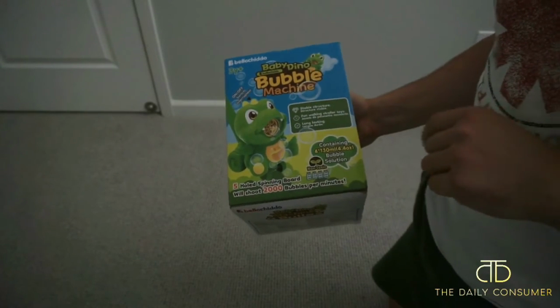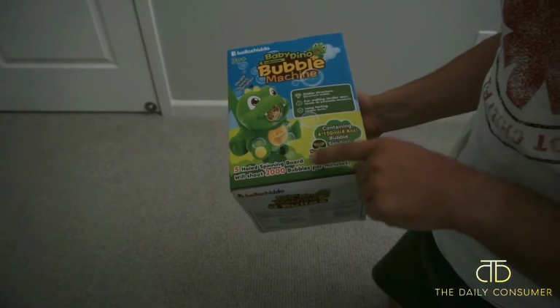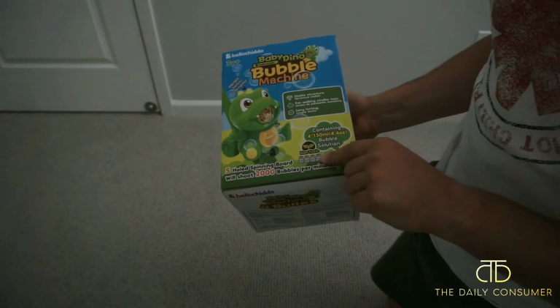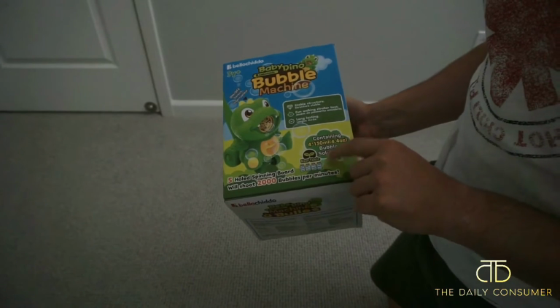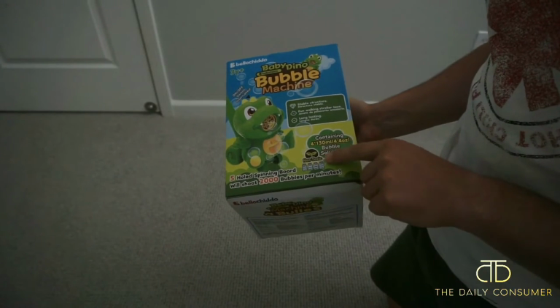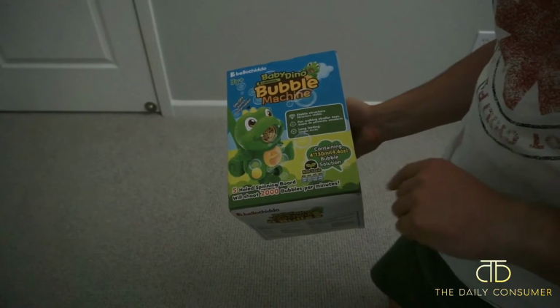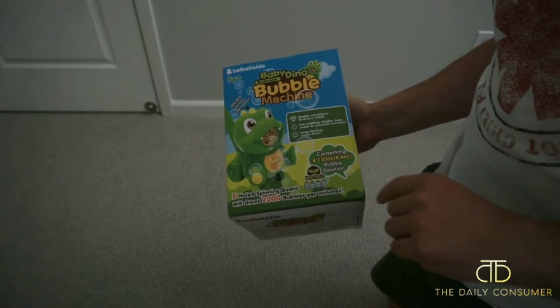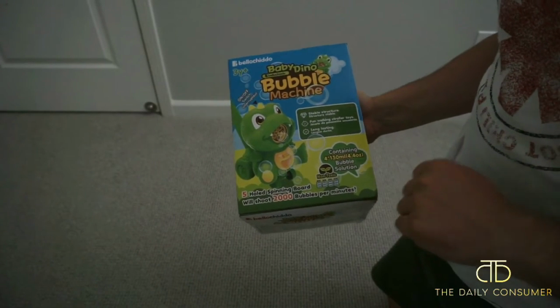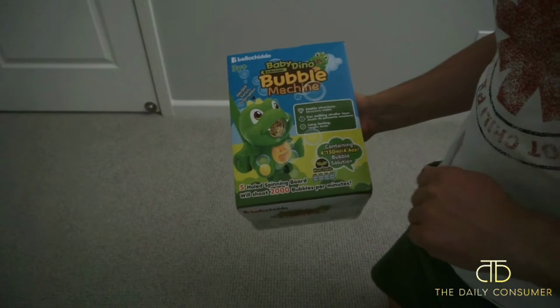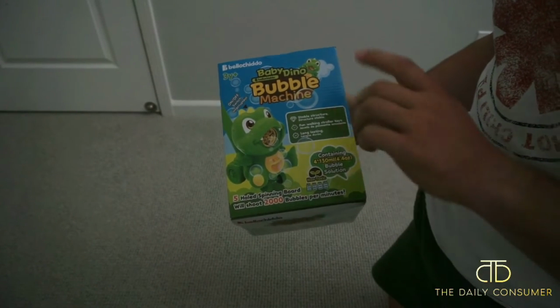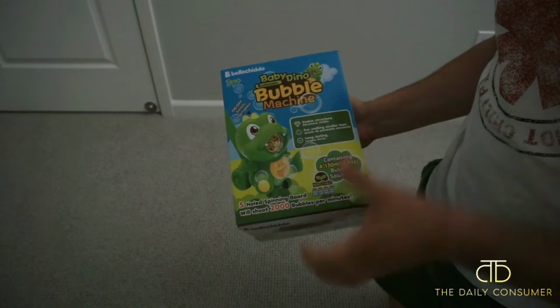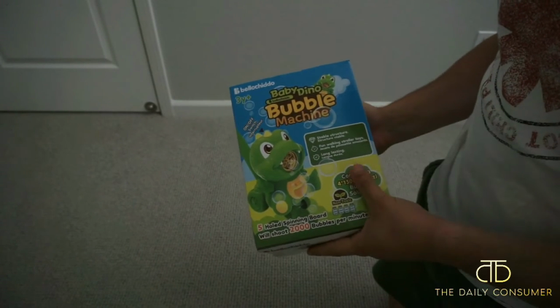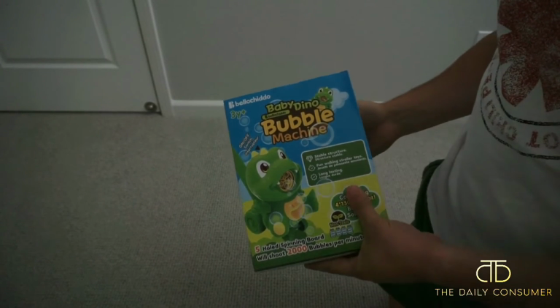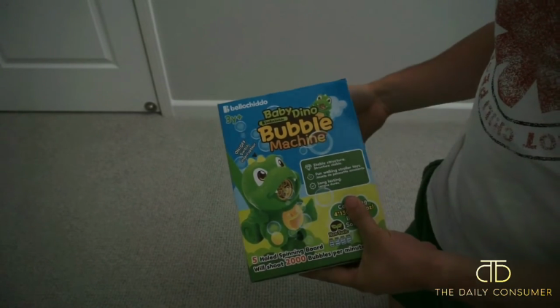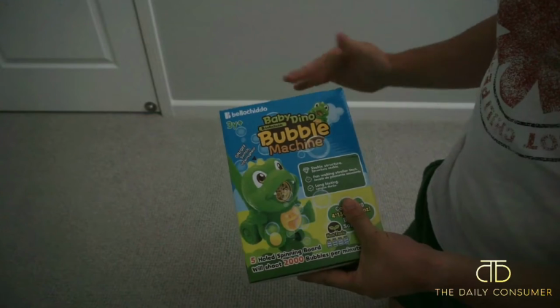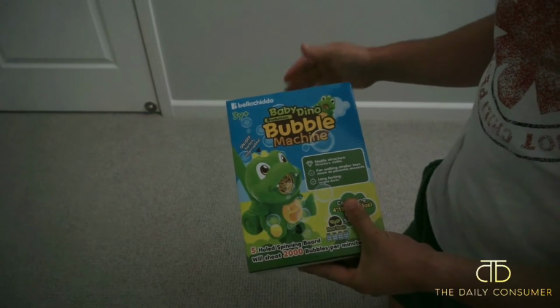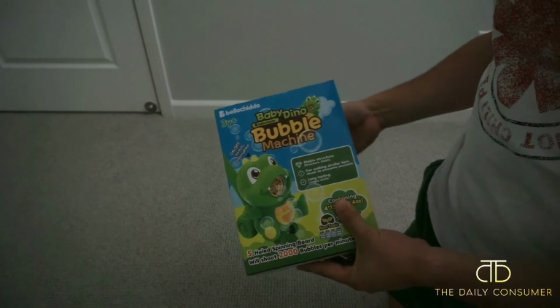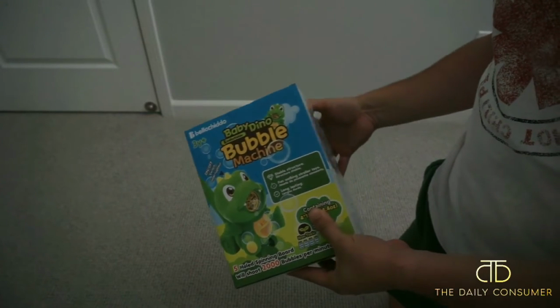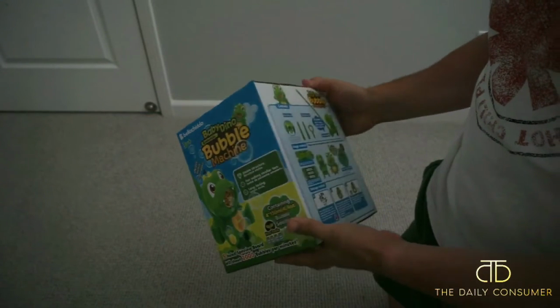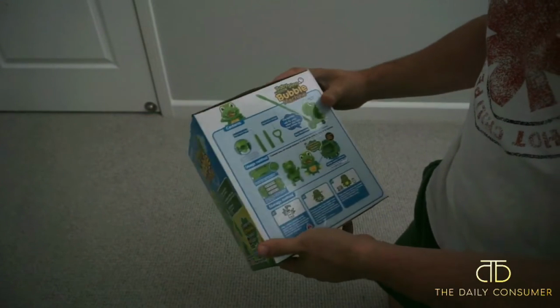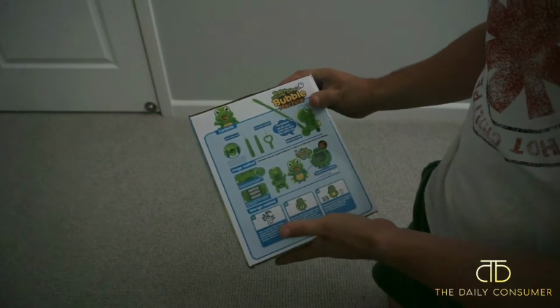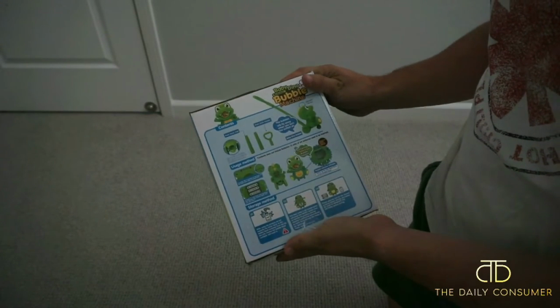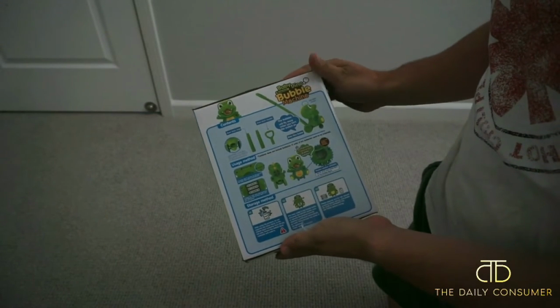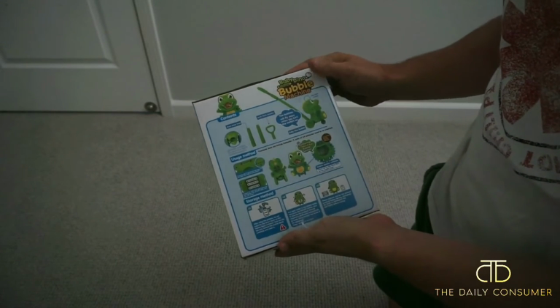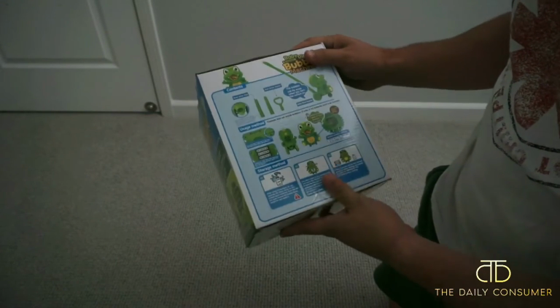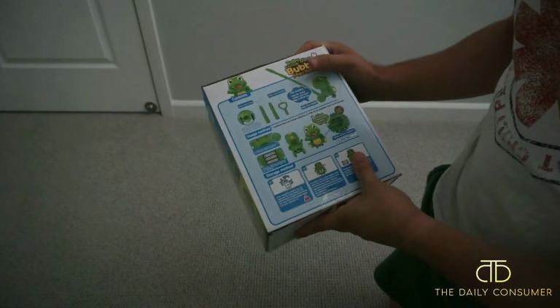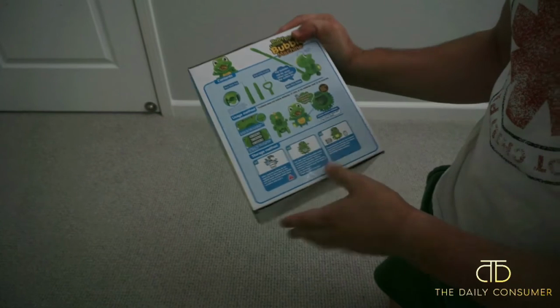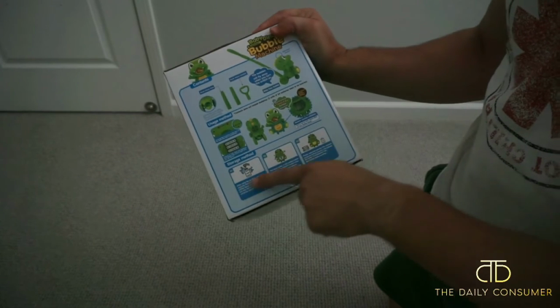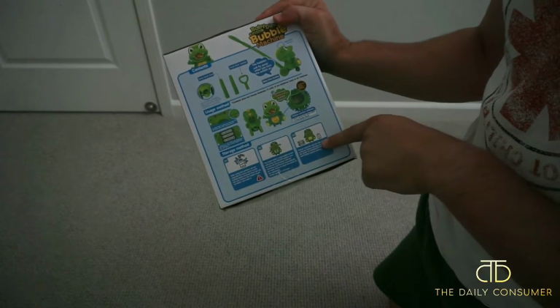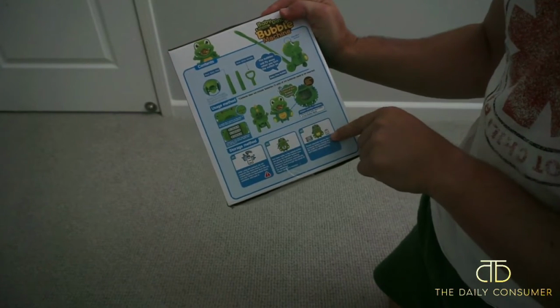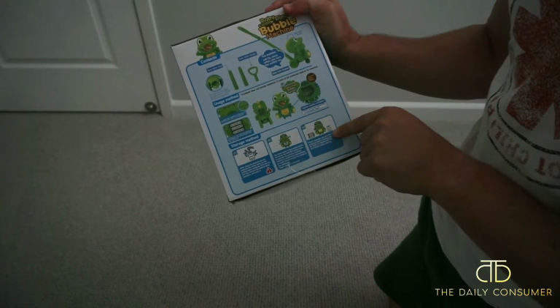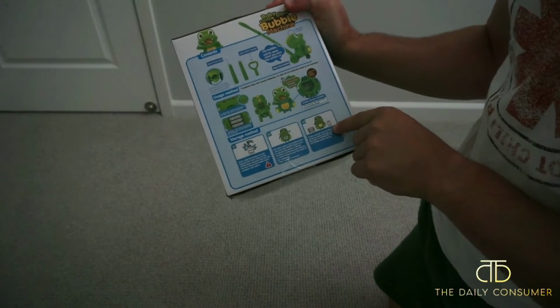What's nice, it does come with four cartridges inside. You just need to throw some batteries together, put it together and then you're off to the races with some bubbles. It also has a cleaning method to it as well.